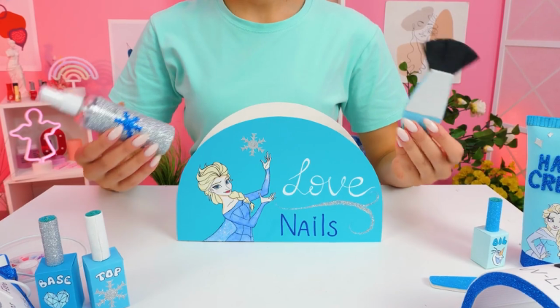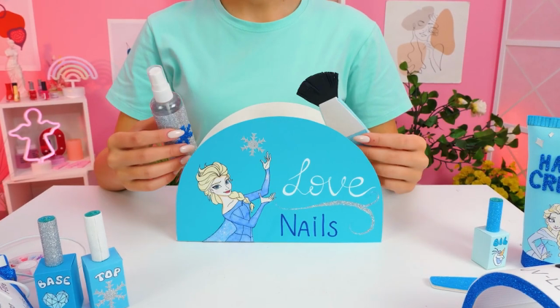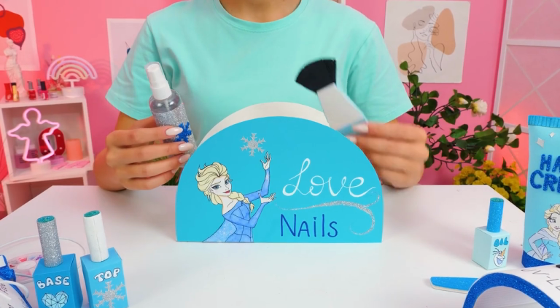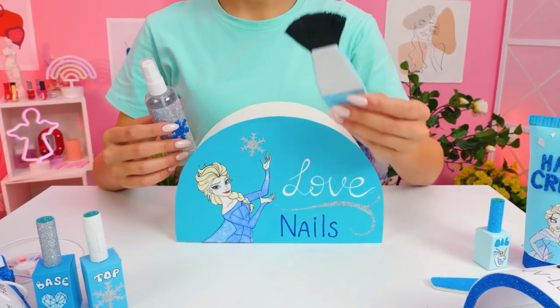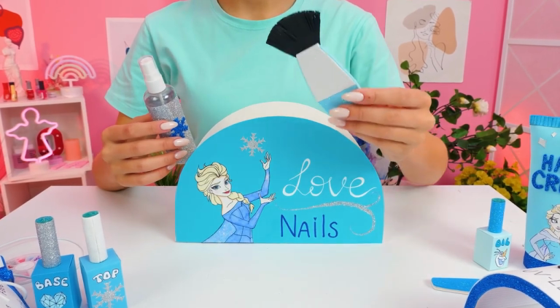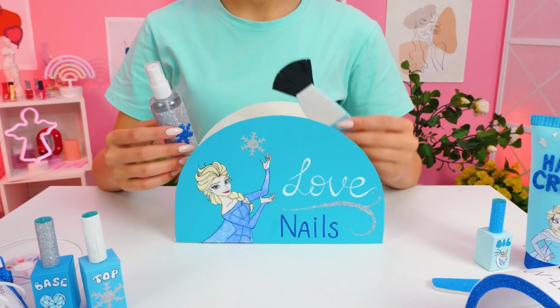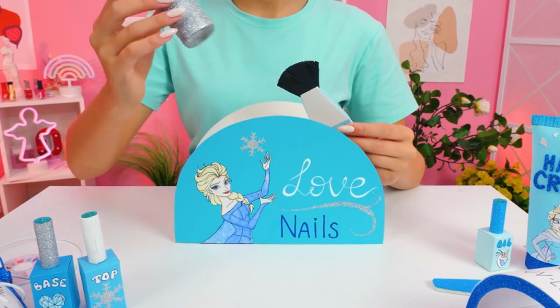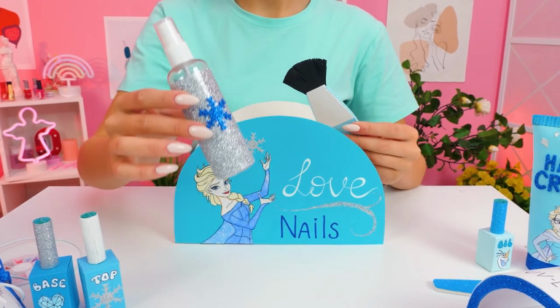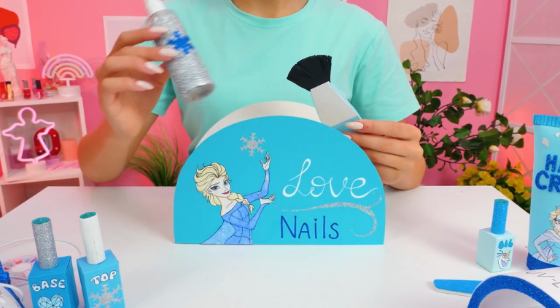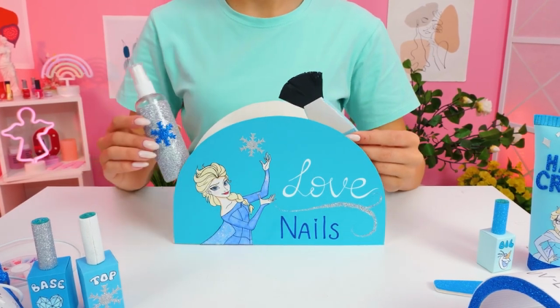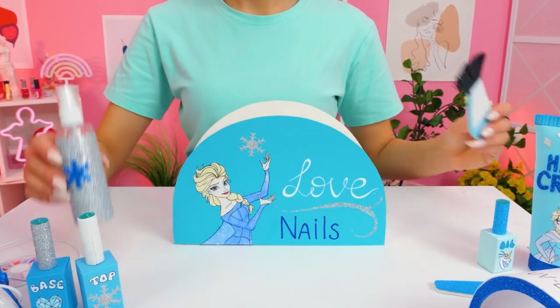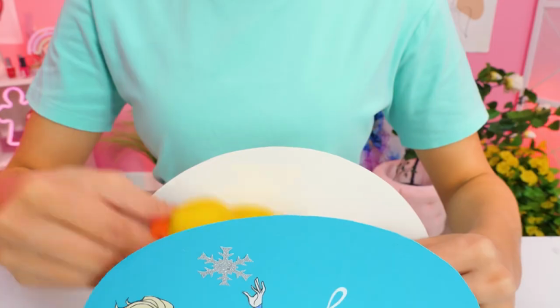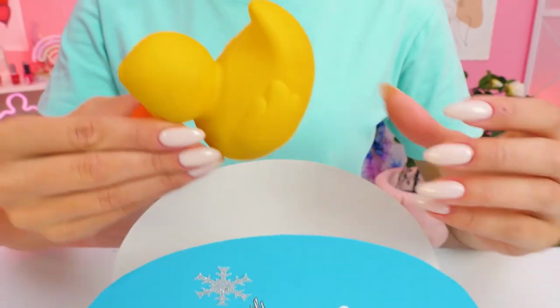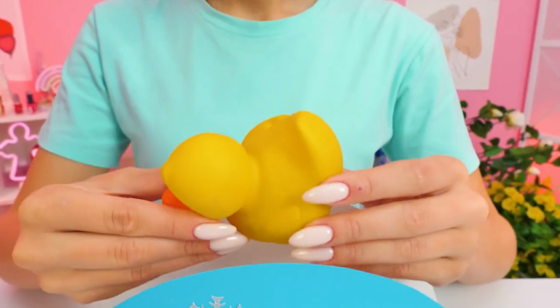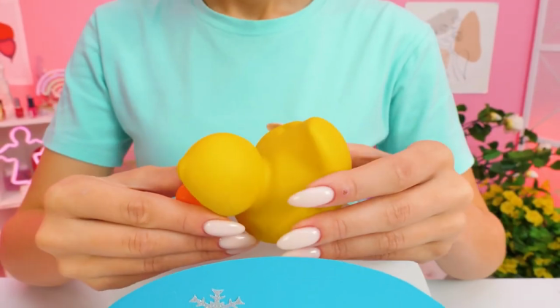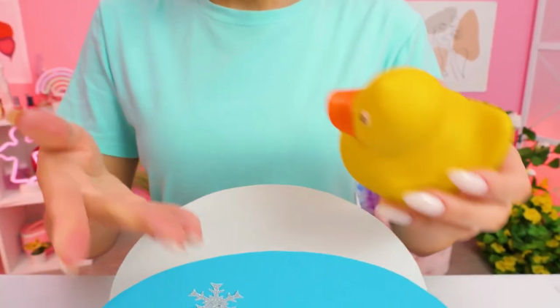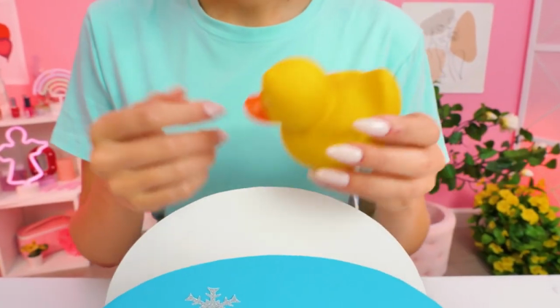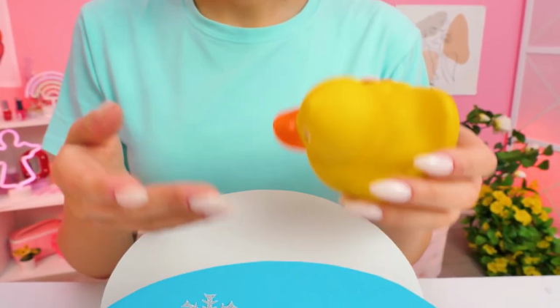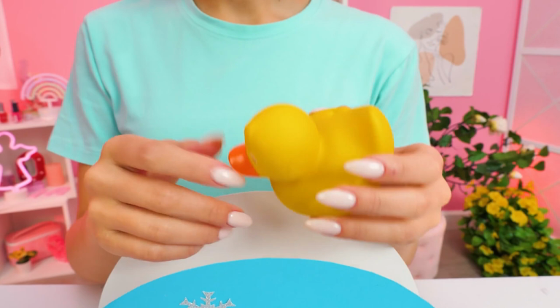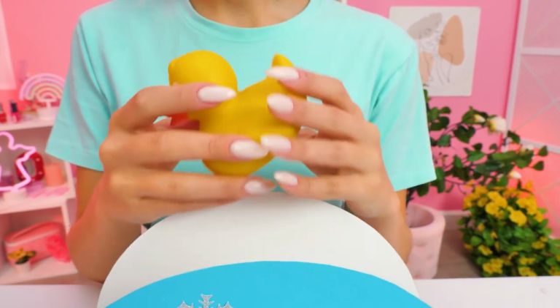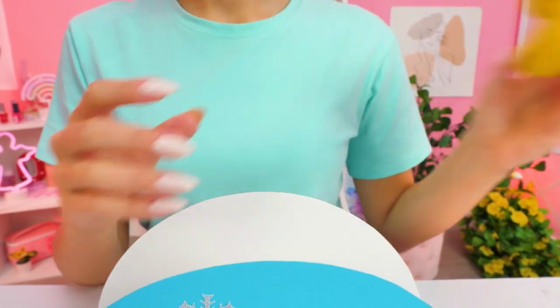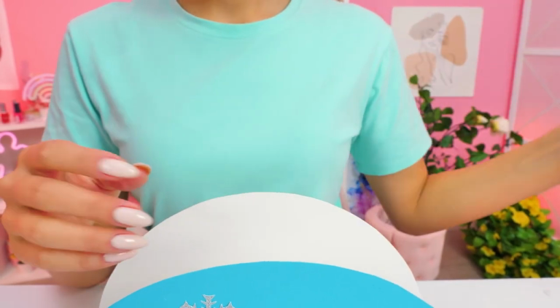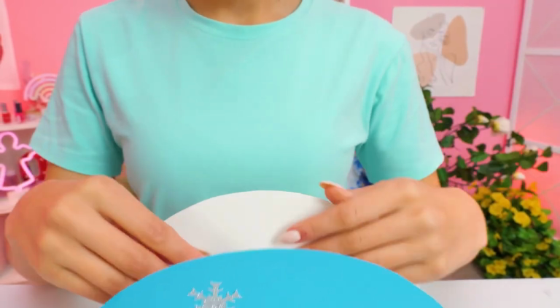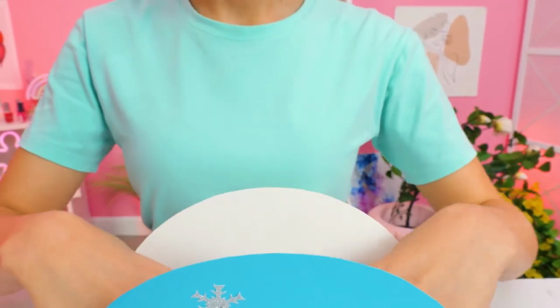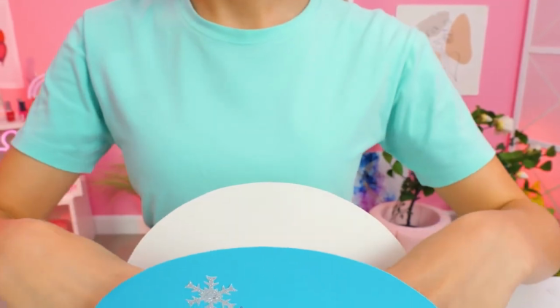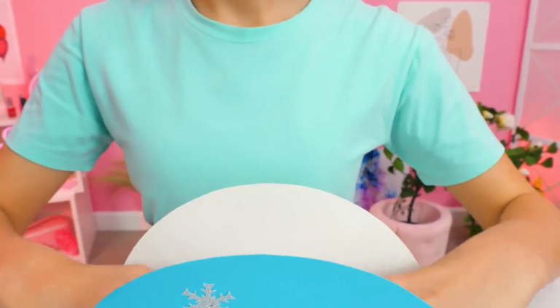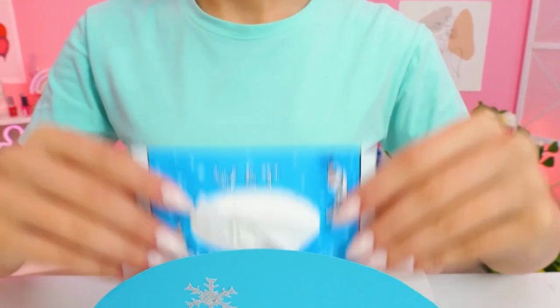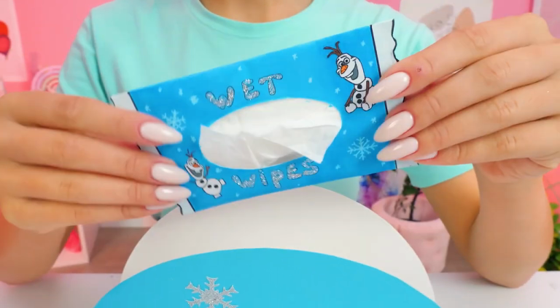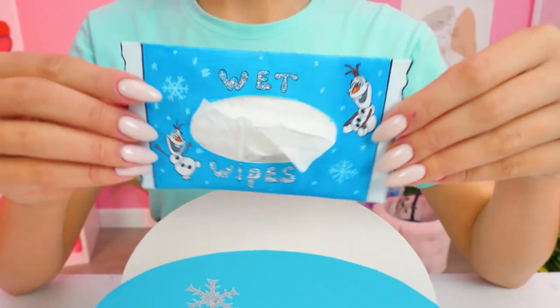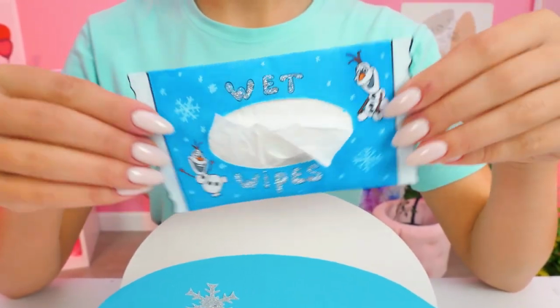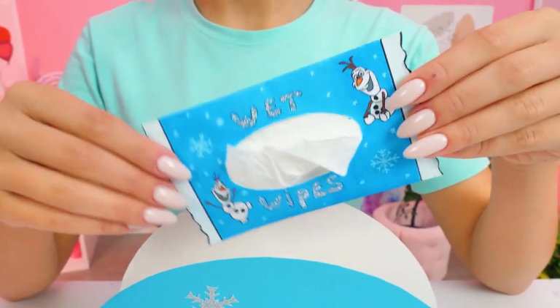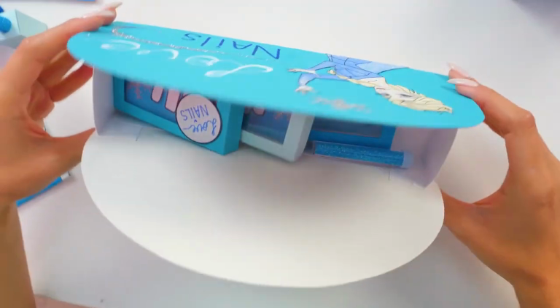First step is cleansing! I need a brush and a cleansing spray! Hey, why are you here? Go, go! Whoosh! One more time! There they are!